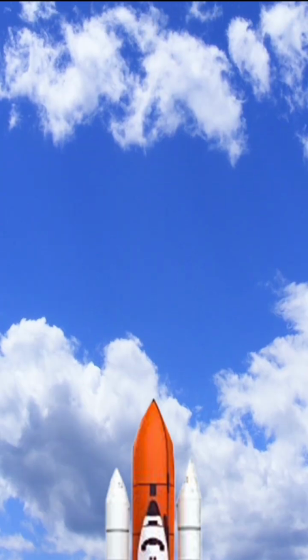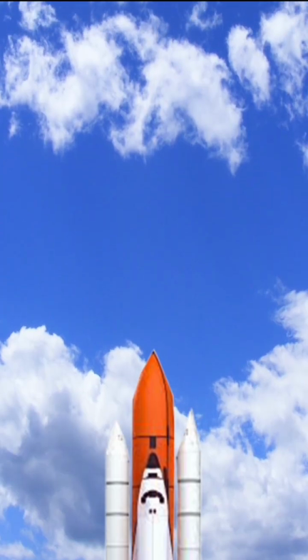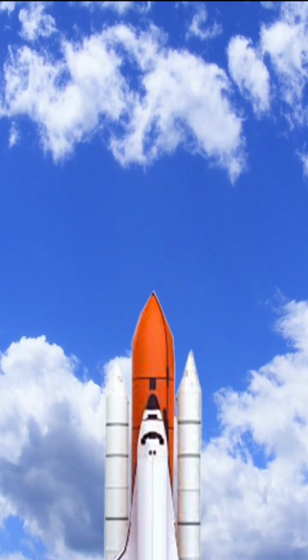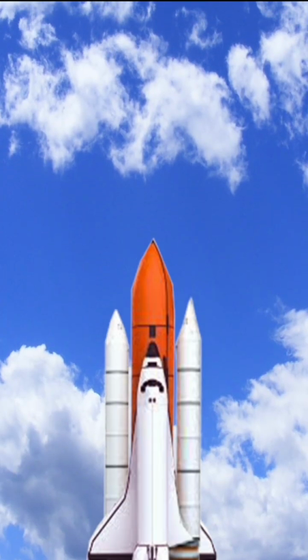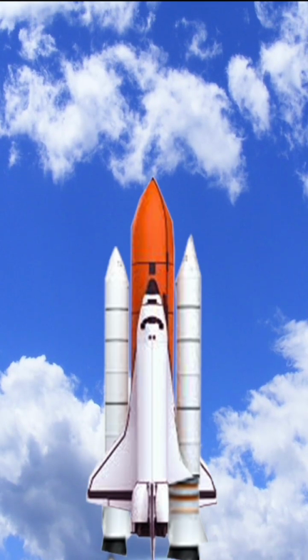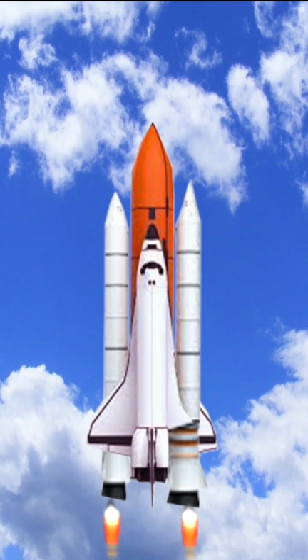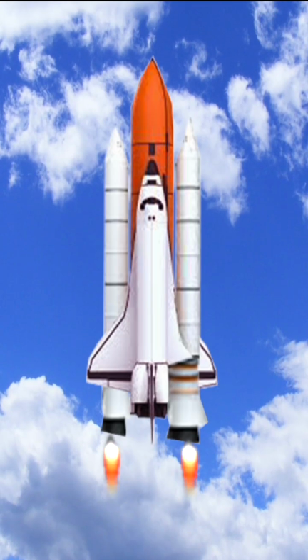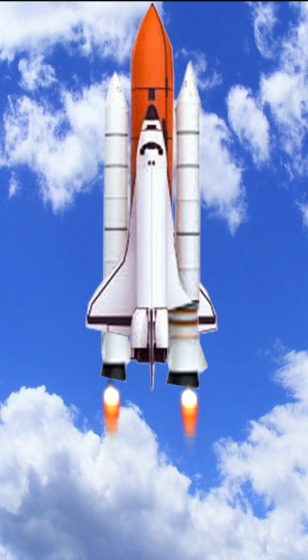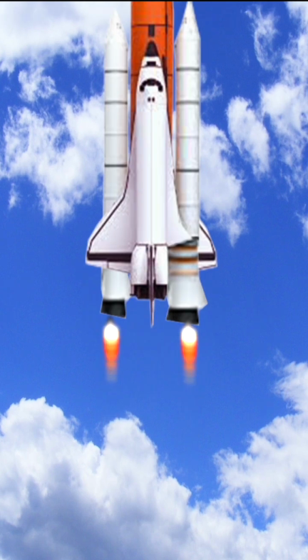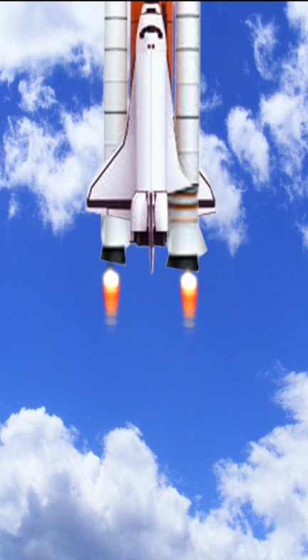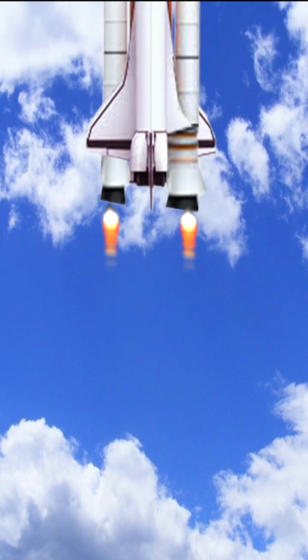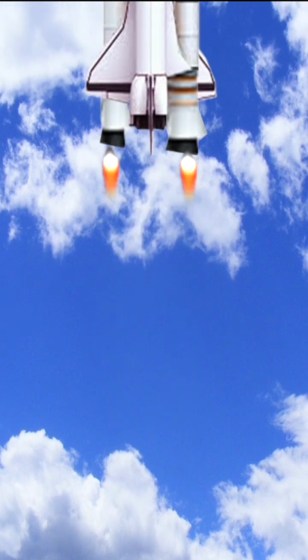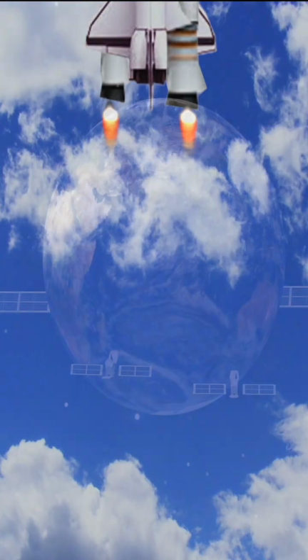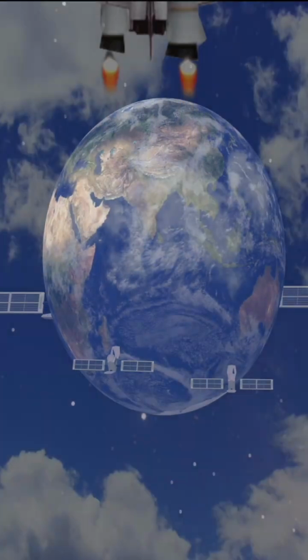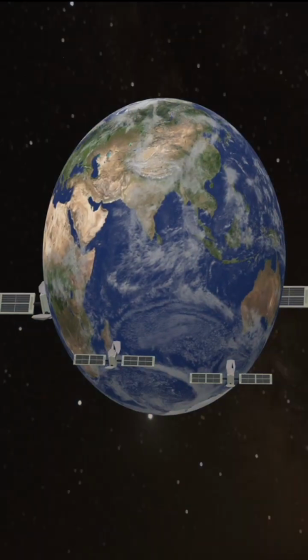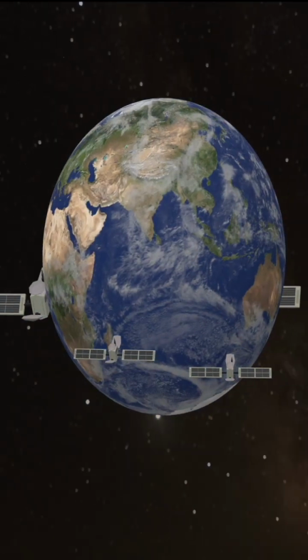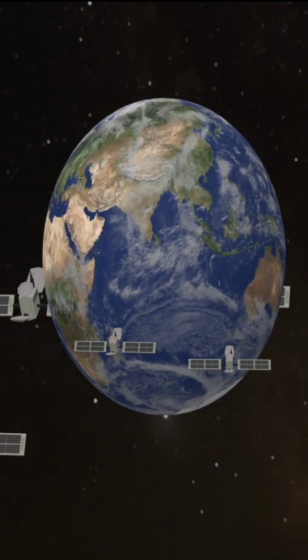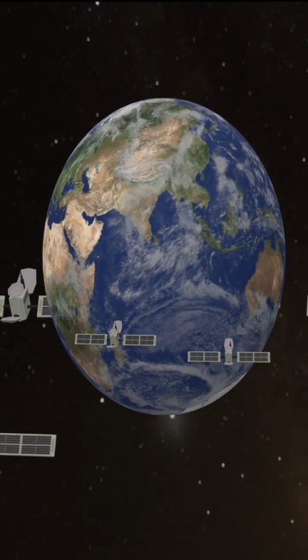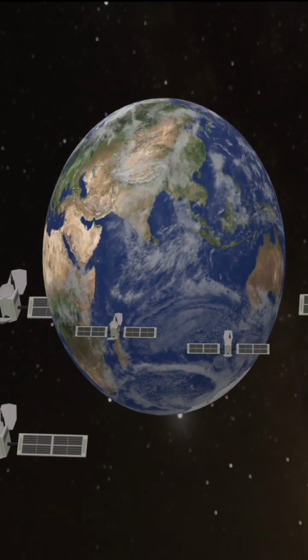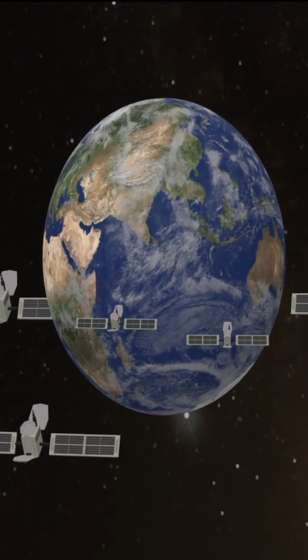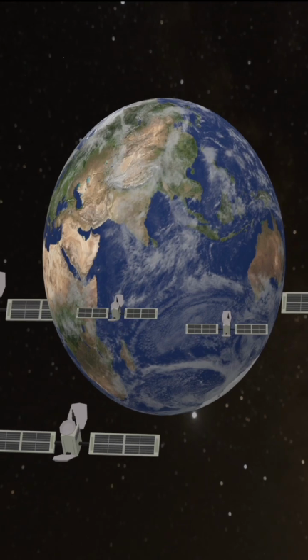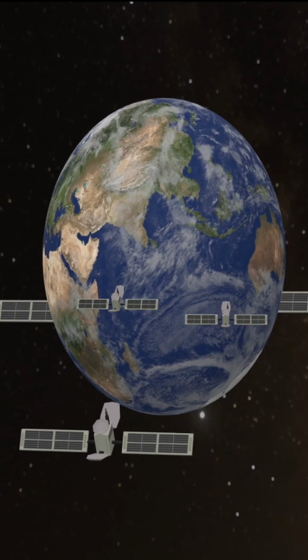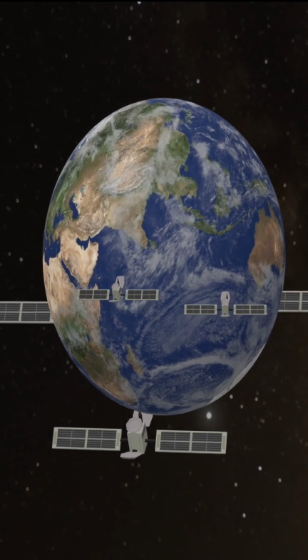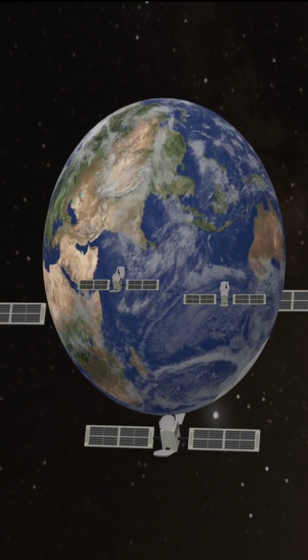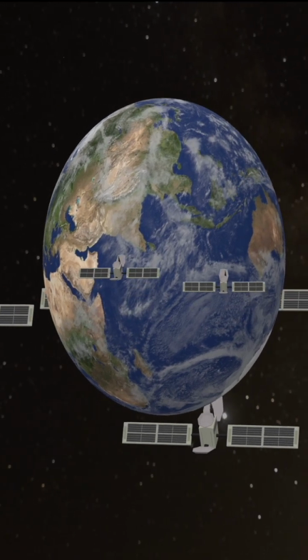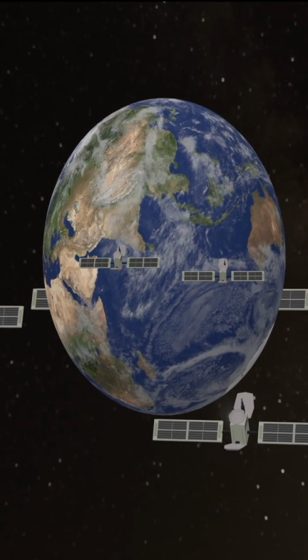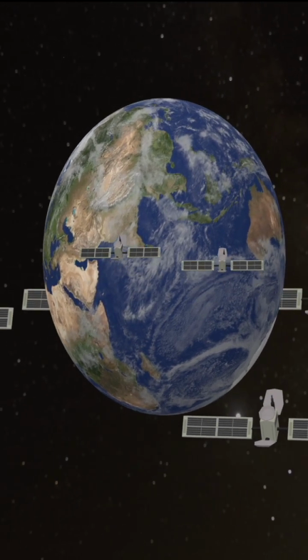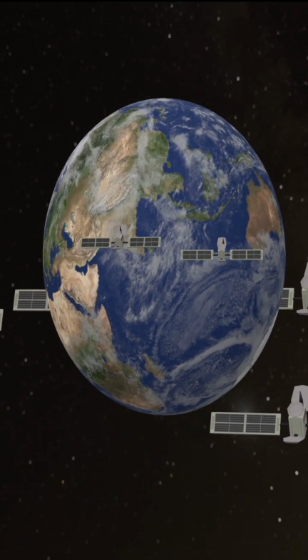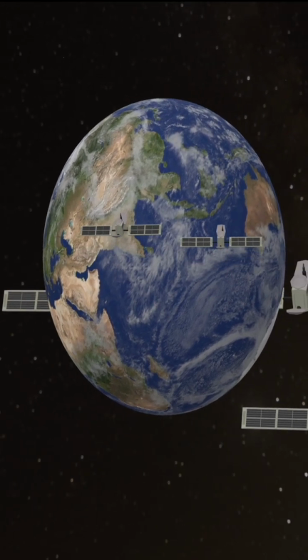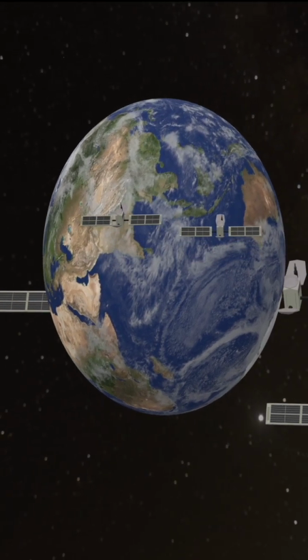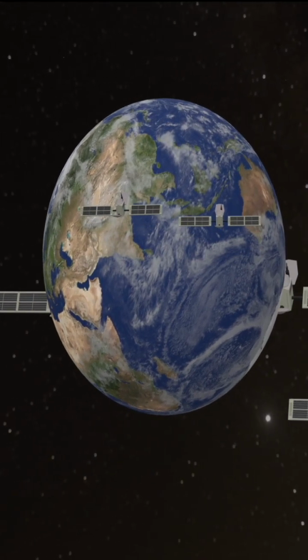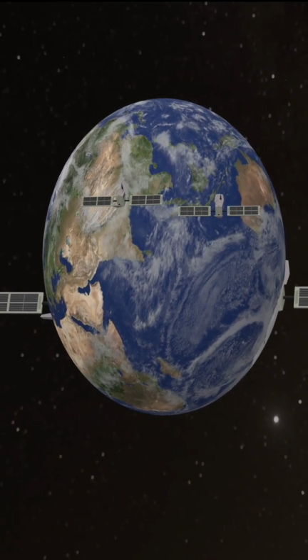Artificial satellites are manufactured and transported into space by a rocket. Satellites are placed at specific altitudes in space, and their altitude depends on the service they are providing.